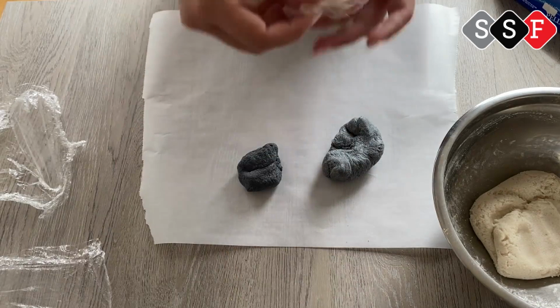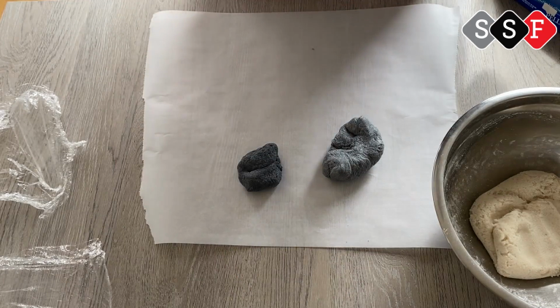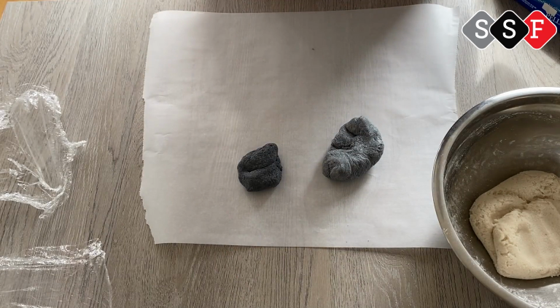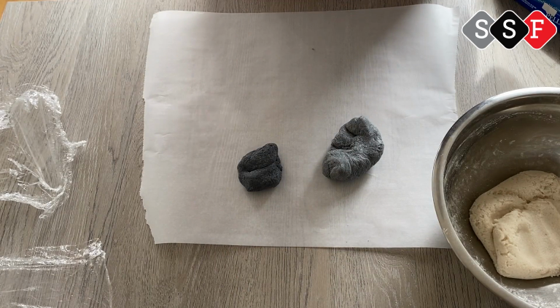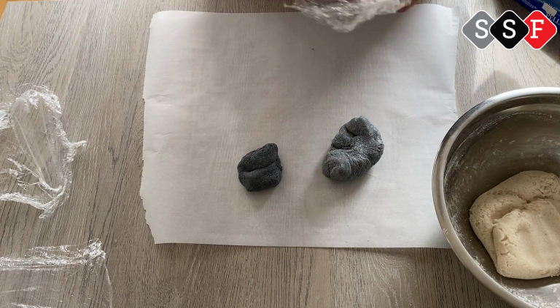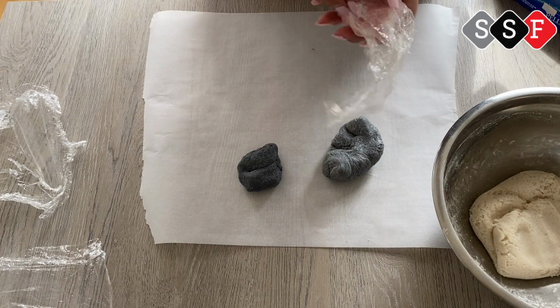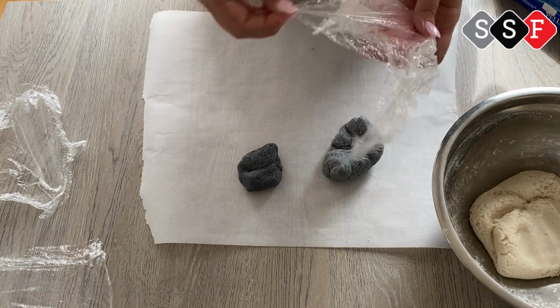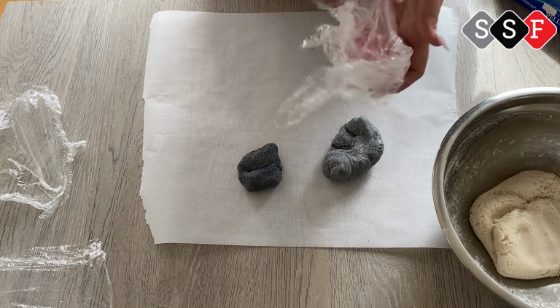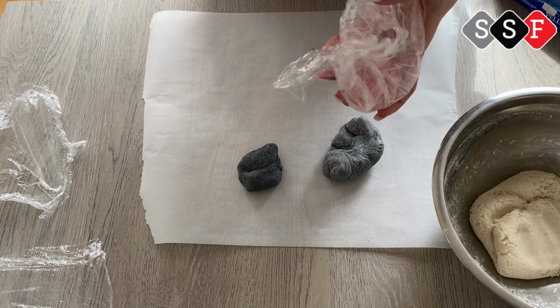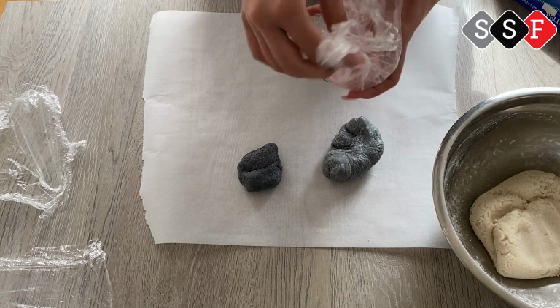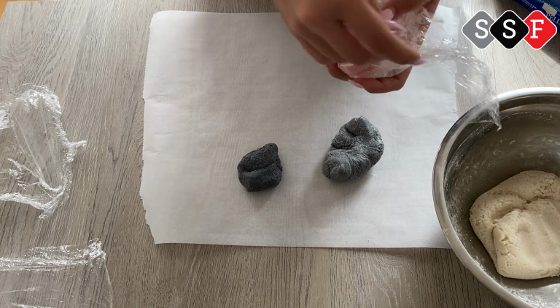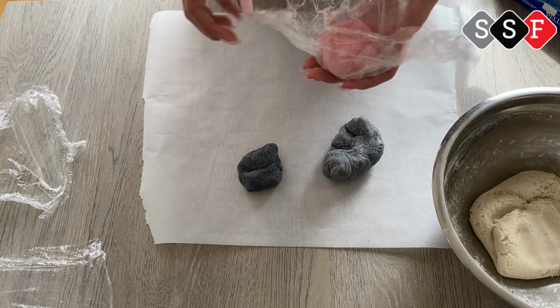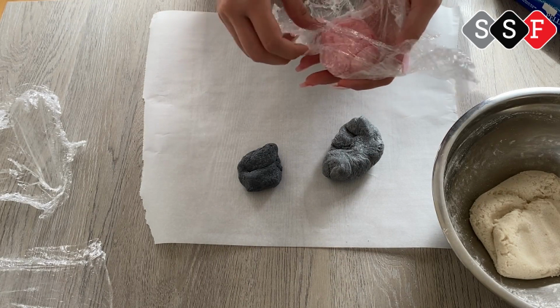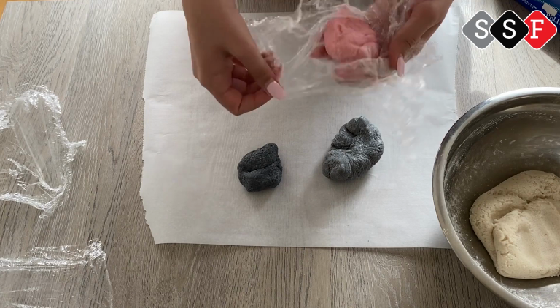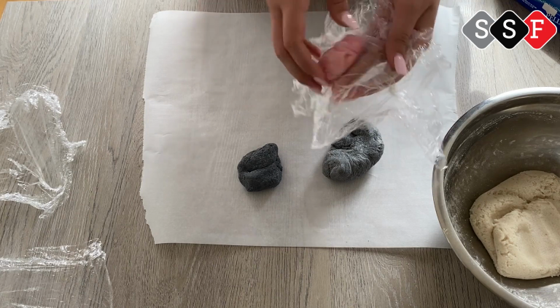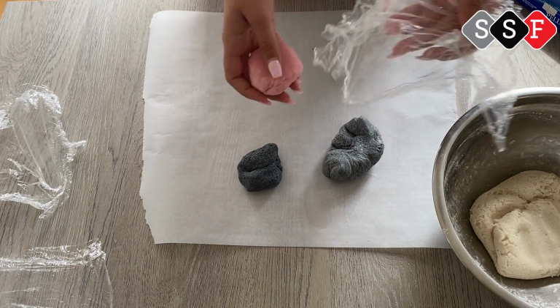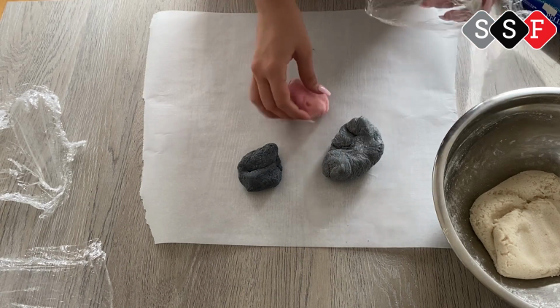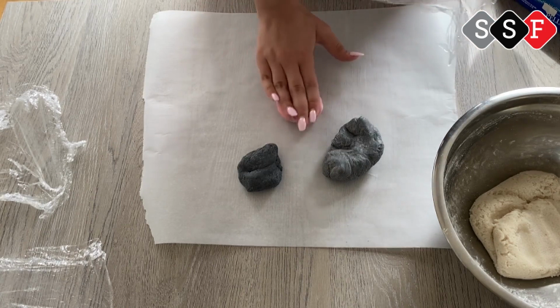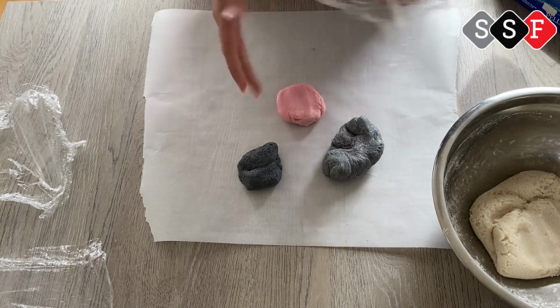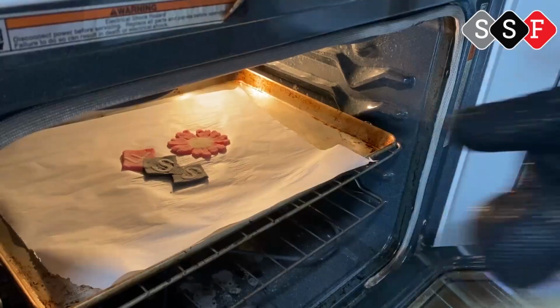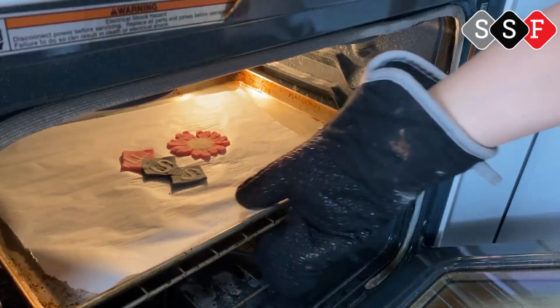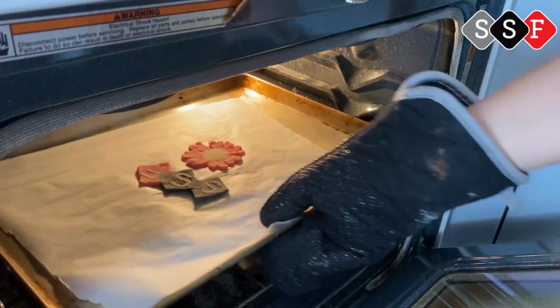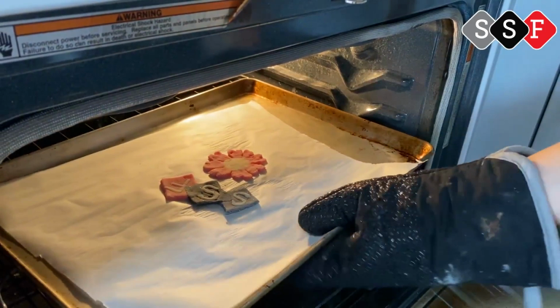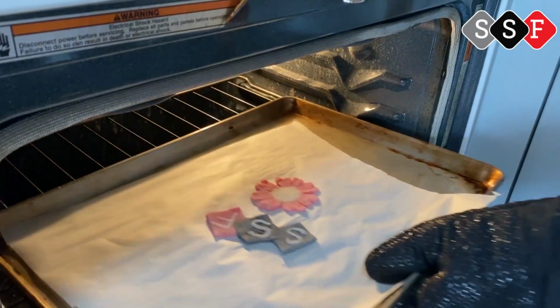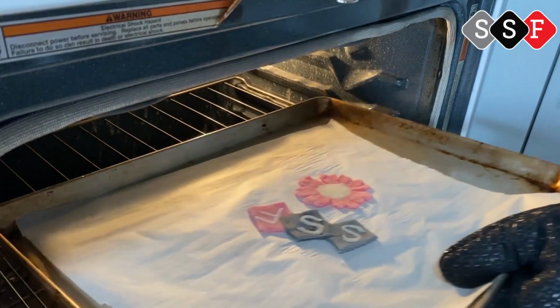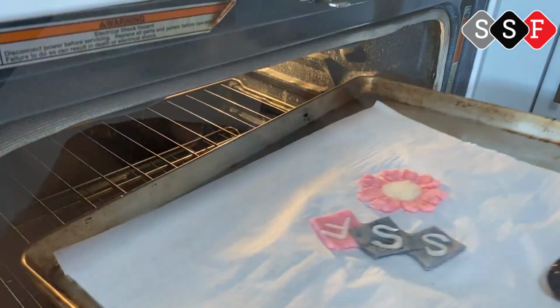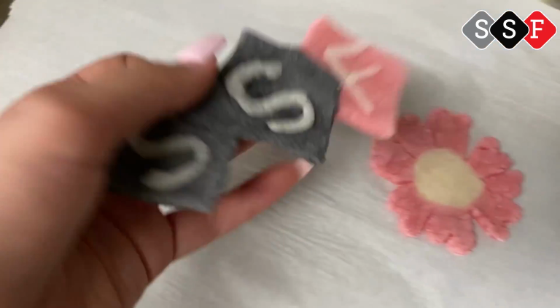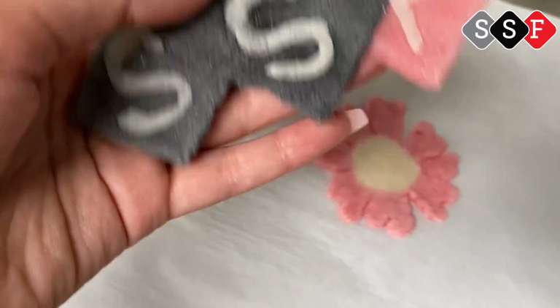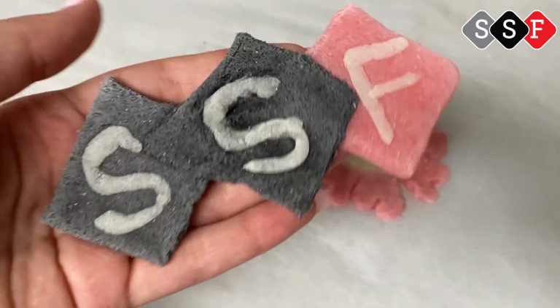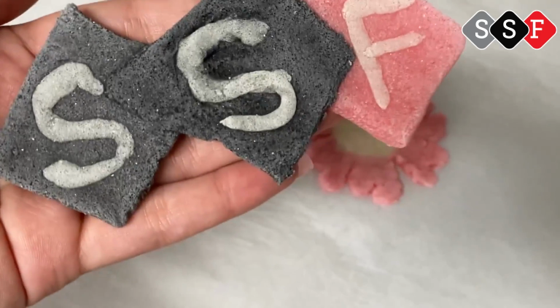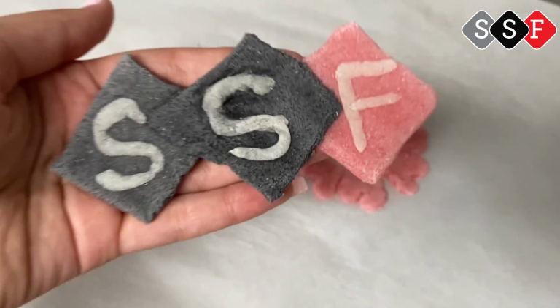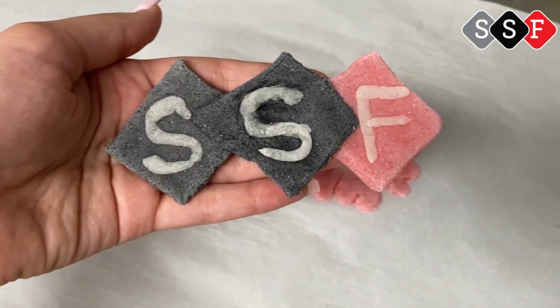There are two ways you could do this. You can air dry it — this method will take about one or two days, depending. Or you could put it in the oven at 170 degrees for about 20 to 25 minutes.